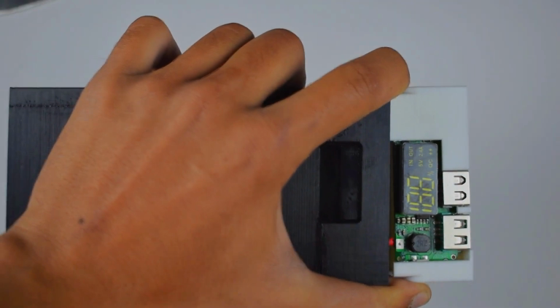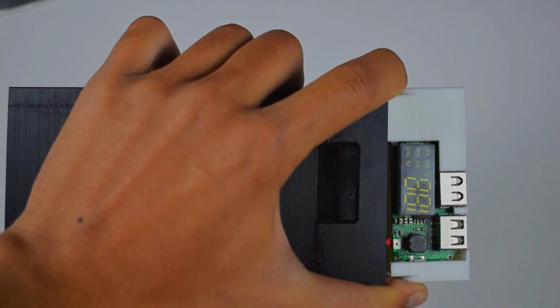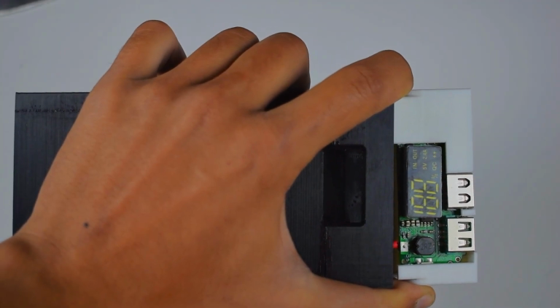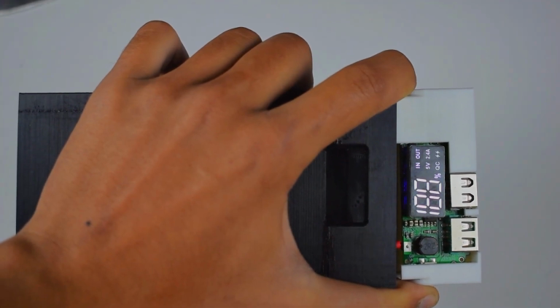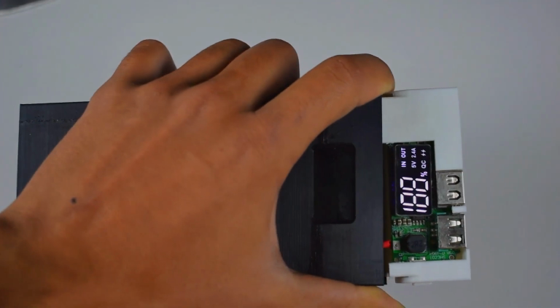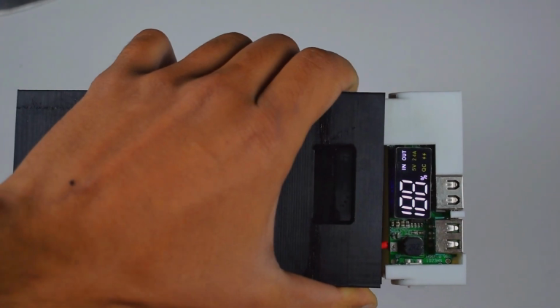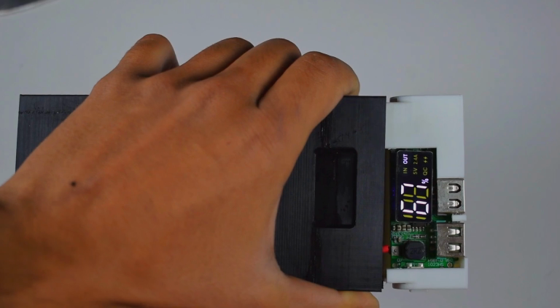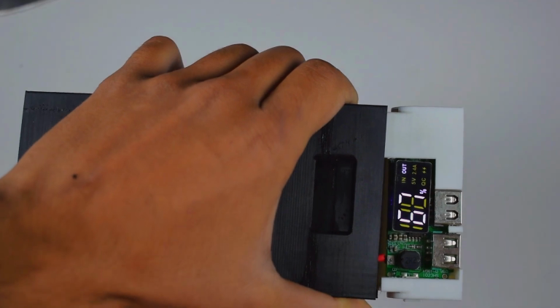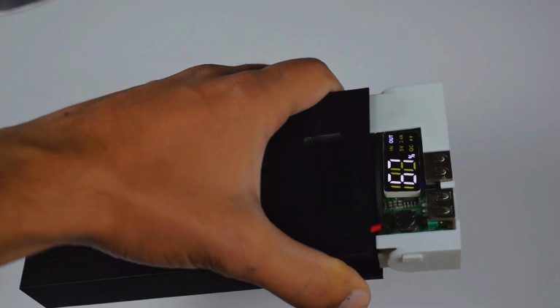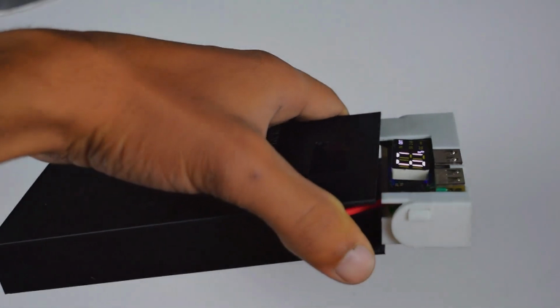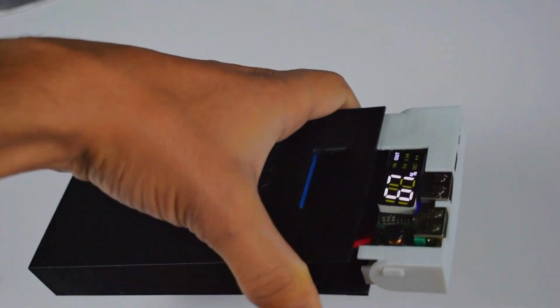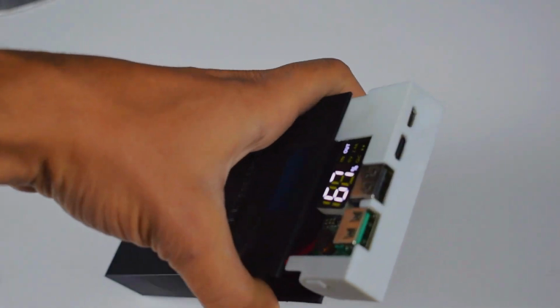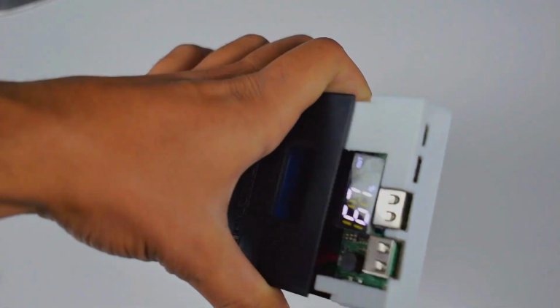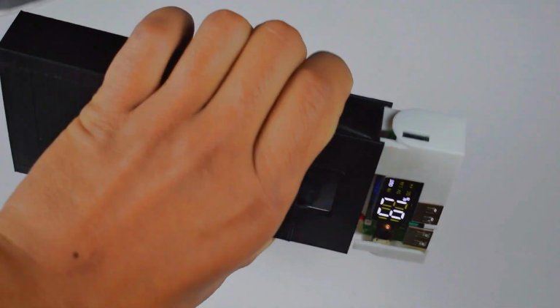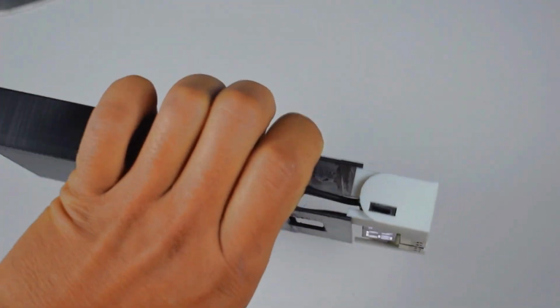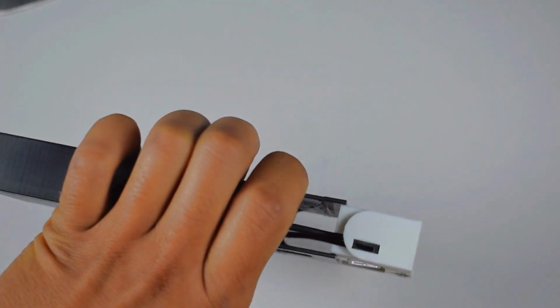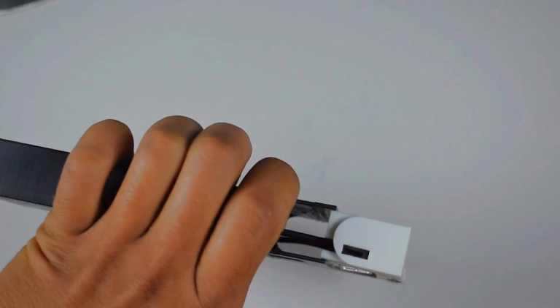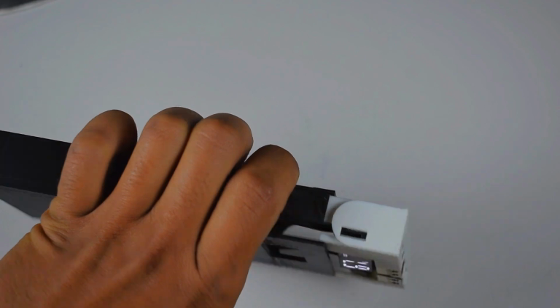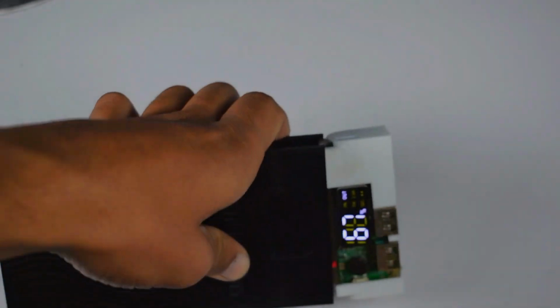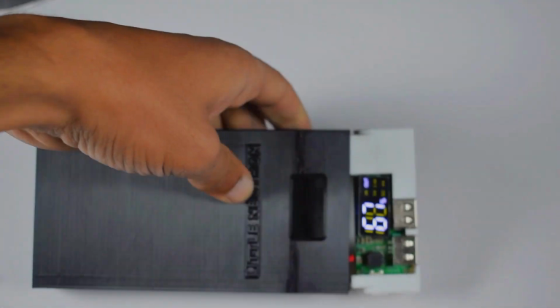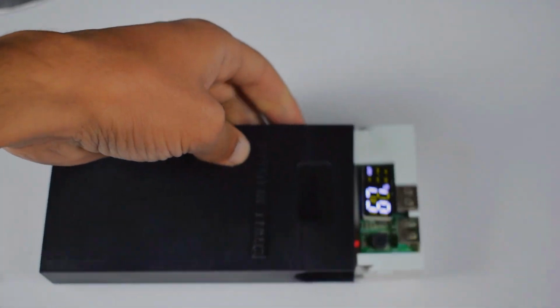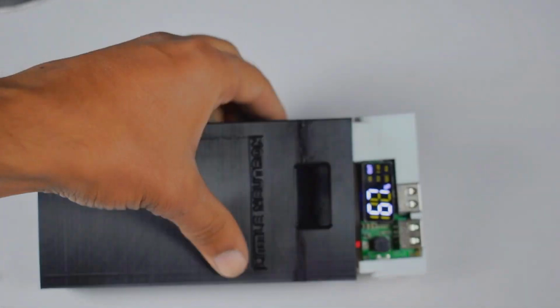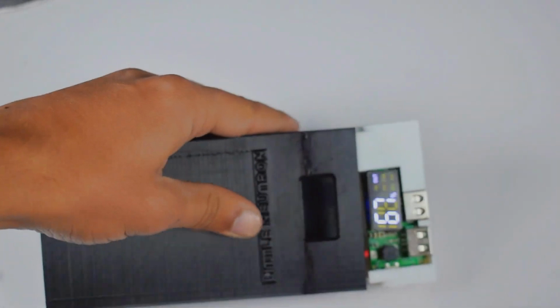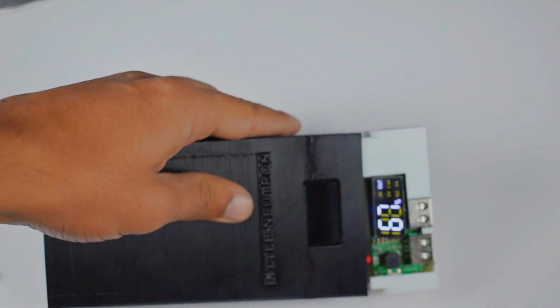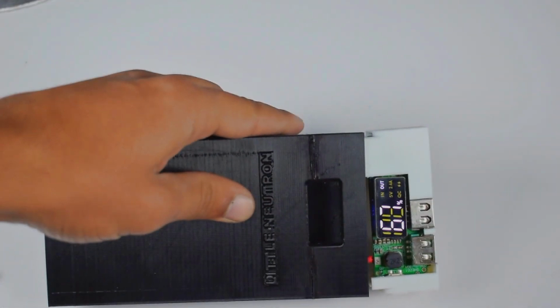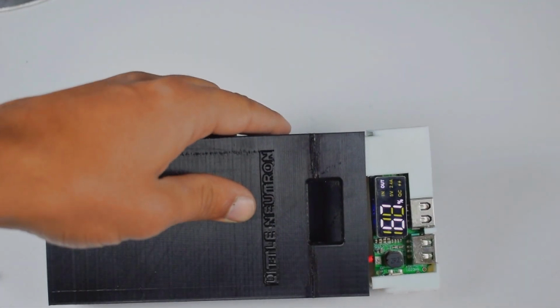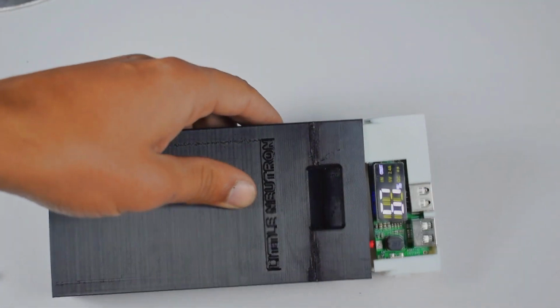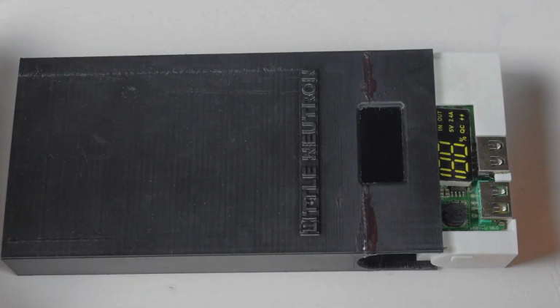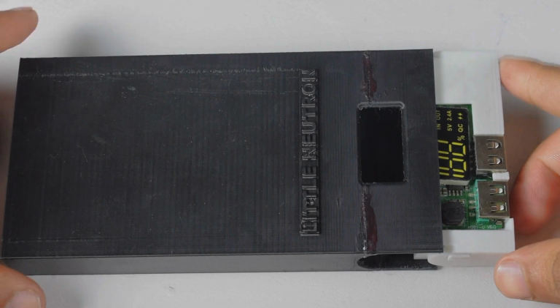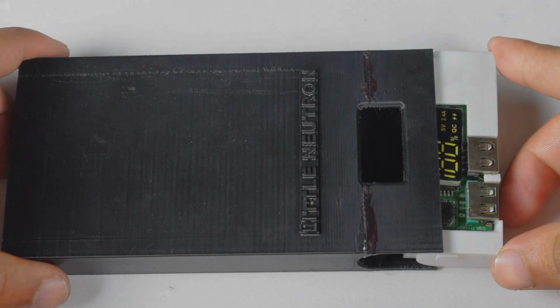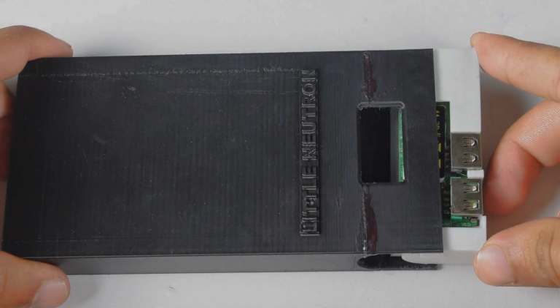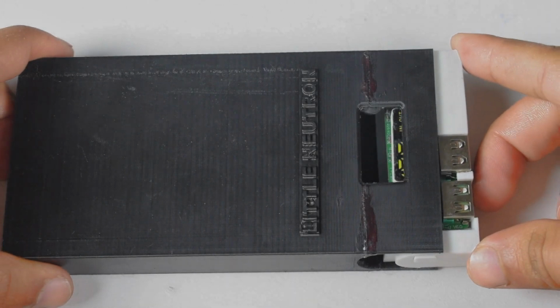Press and hold the side switch so that we can check that our circuit is perfectly working before closing it. Now finally, close it.